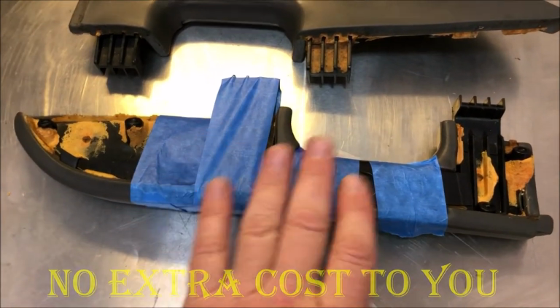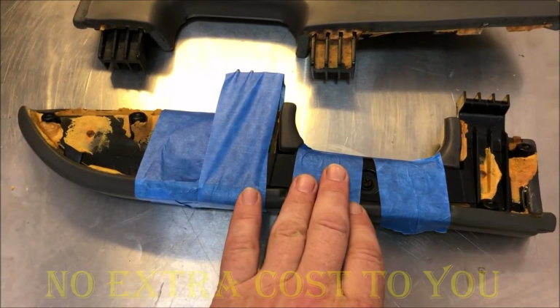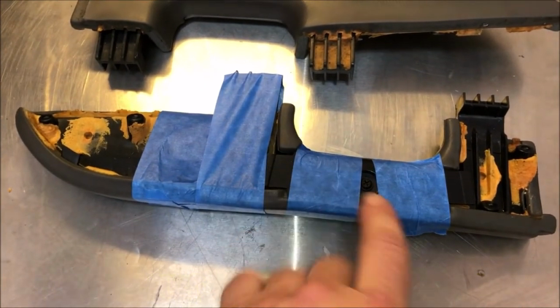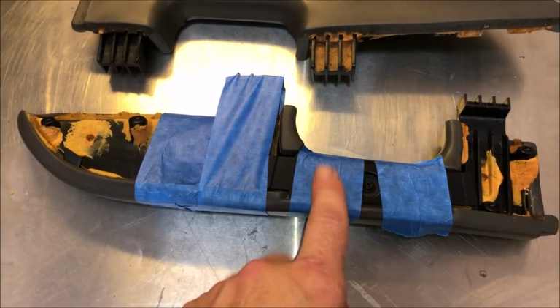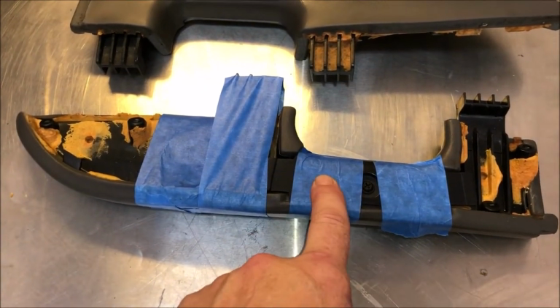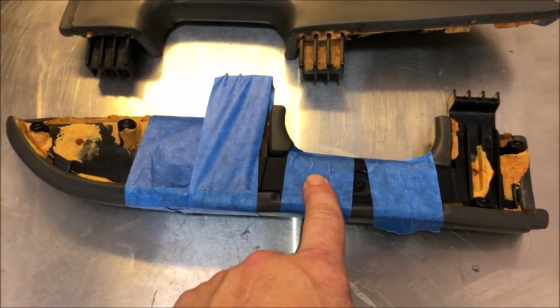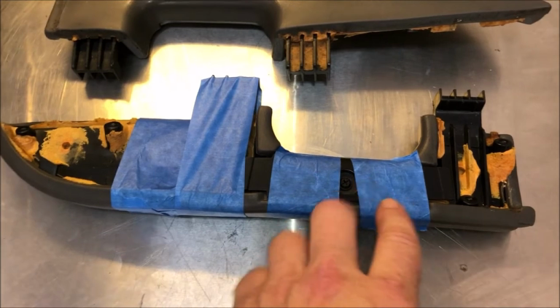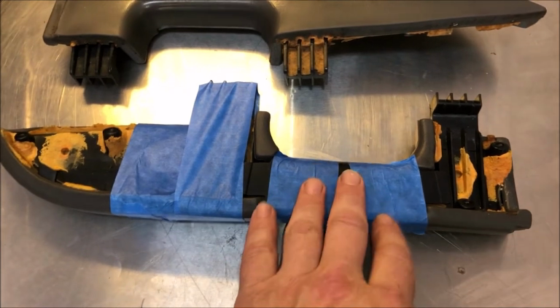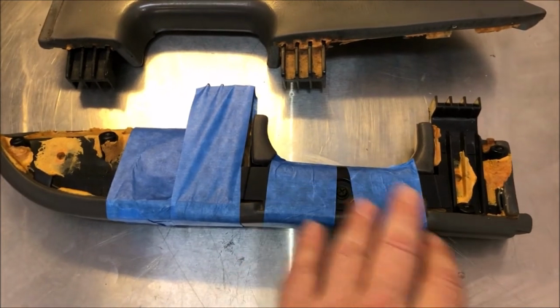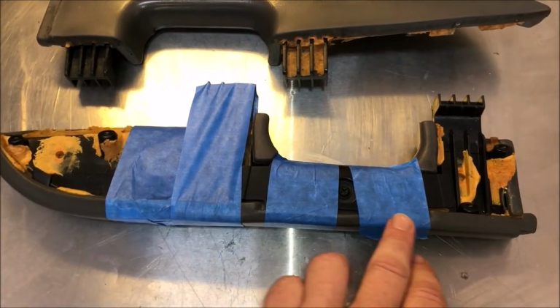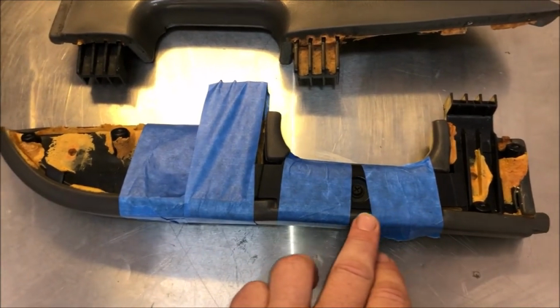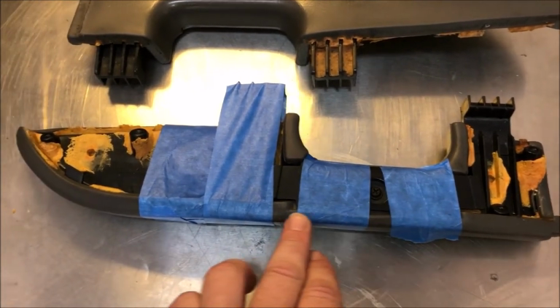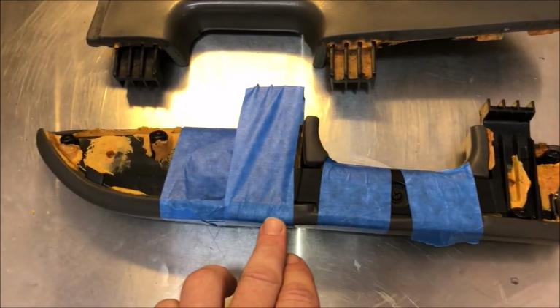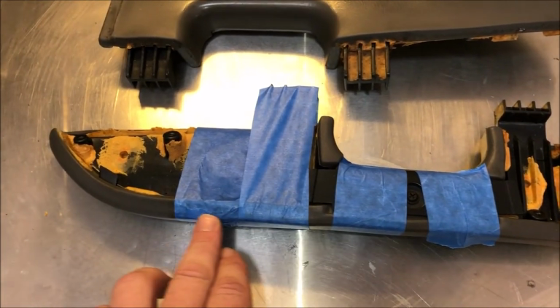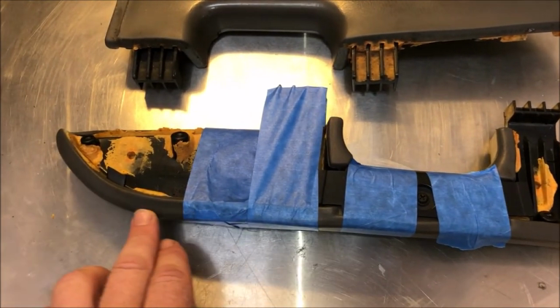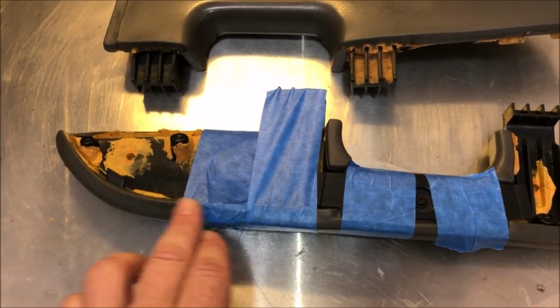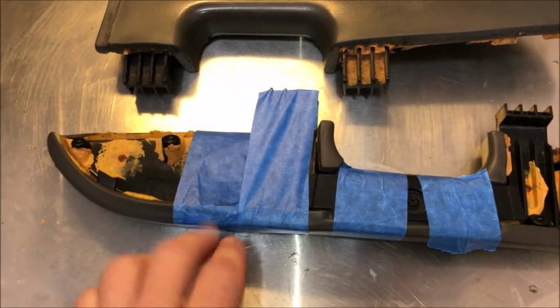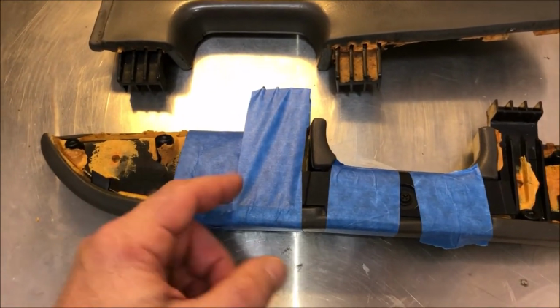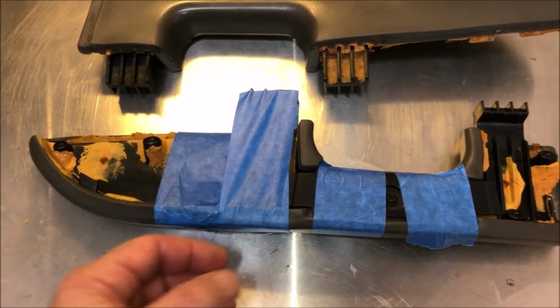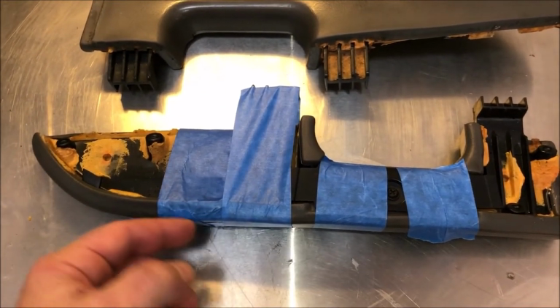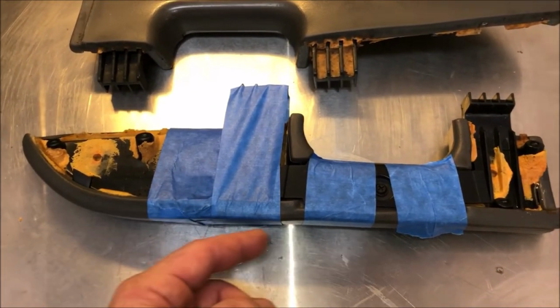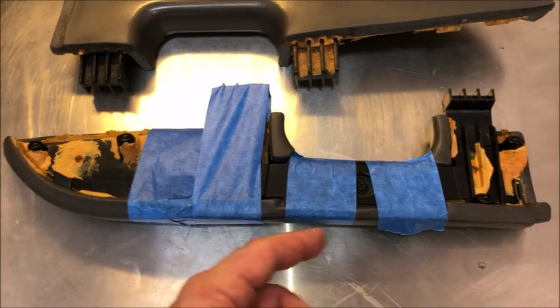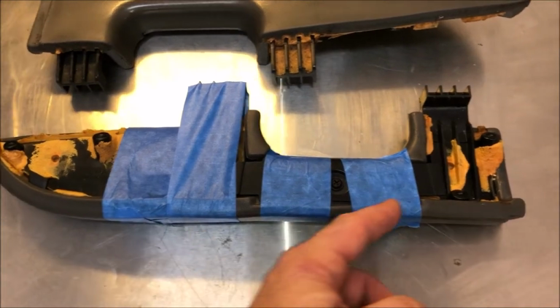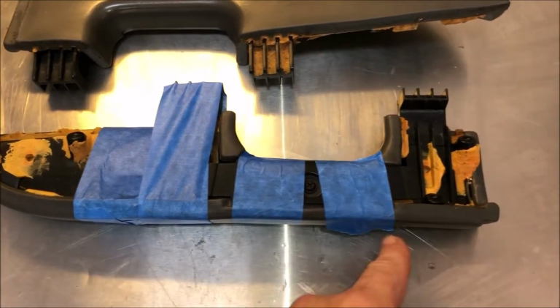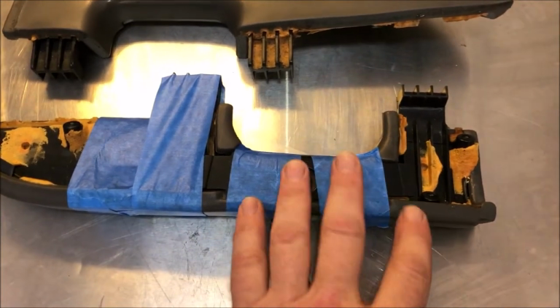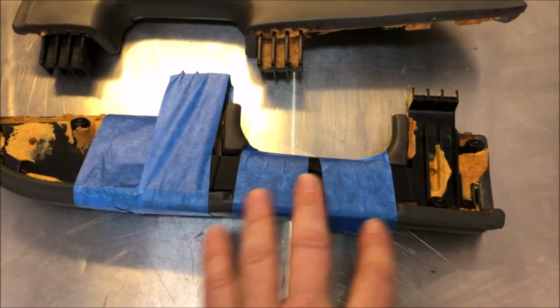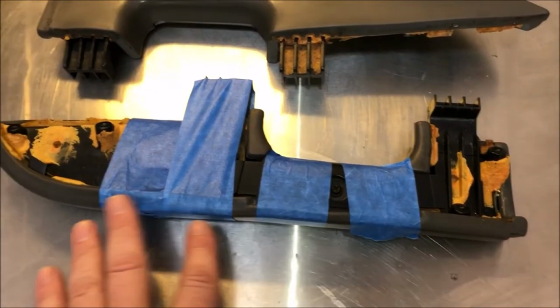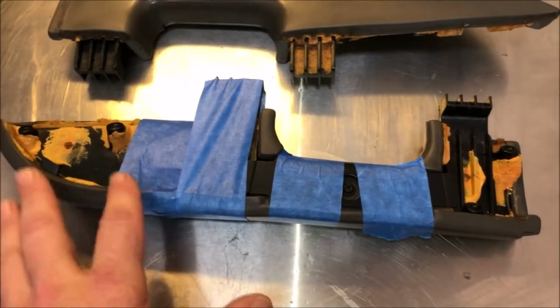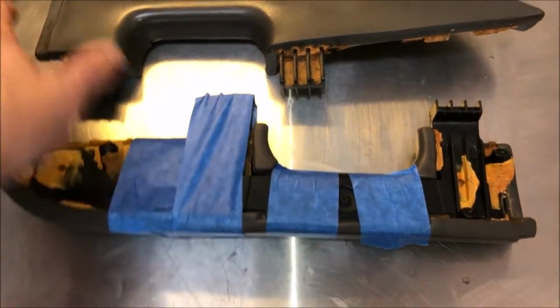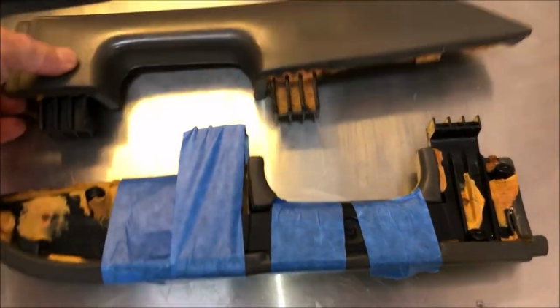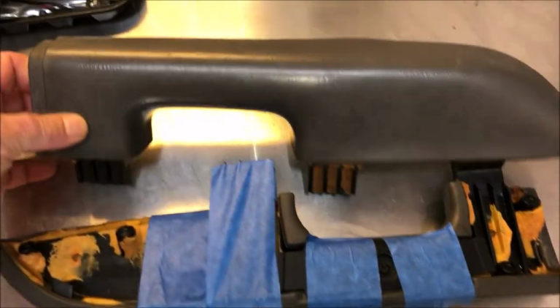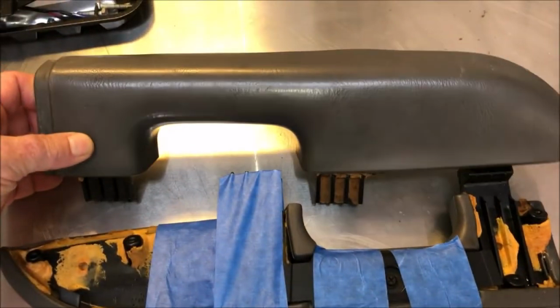I'm holding it in place with this blue painter's tape, and that gives me a nice smooth compression along here. If you use rubber bands on this, it's gonna just indent it along the way and it's not gonna look good — it's not gonna look smooth like the original.